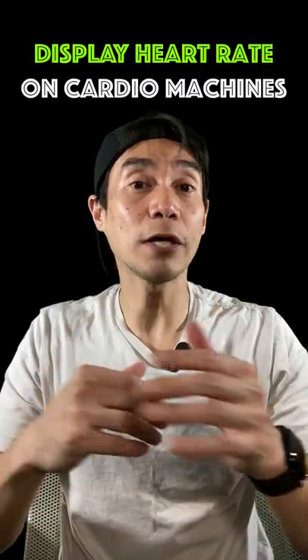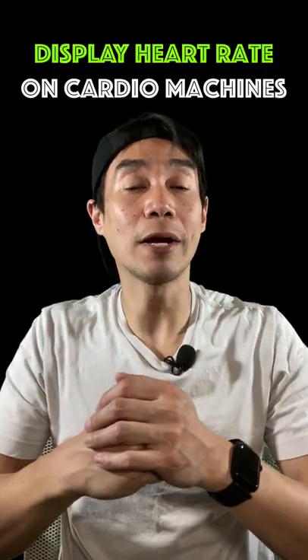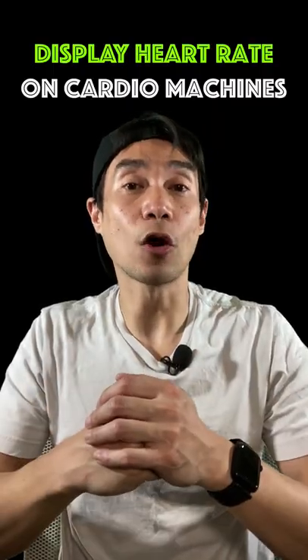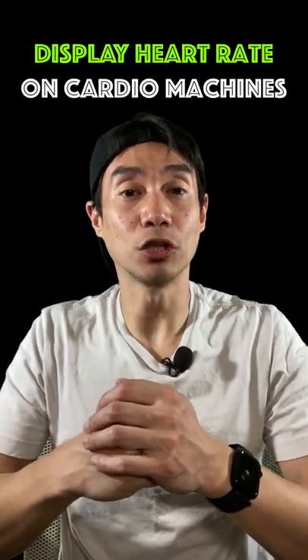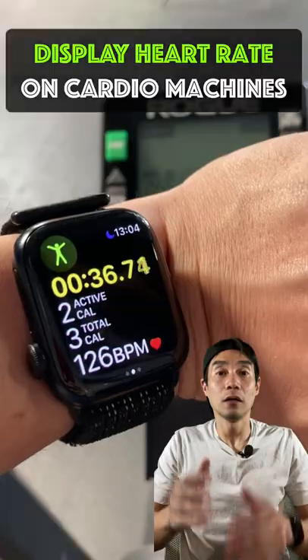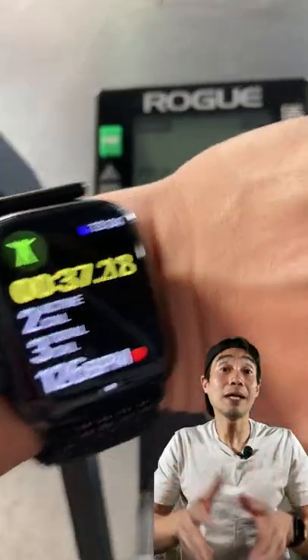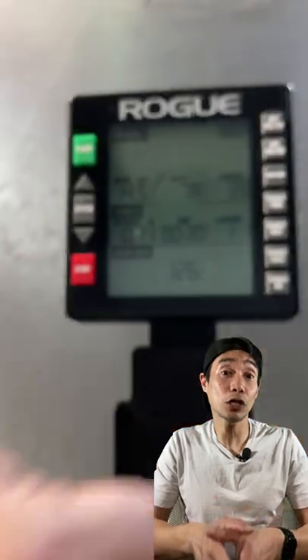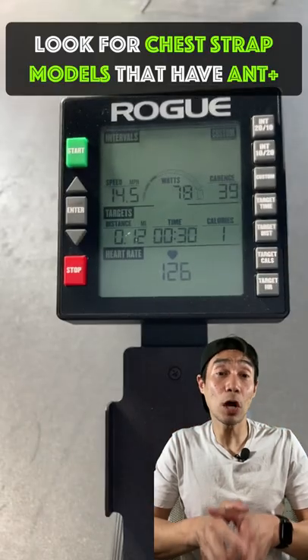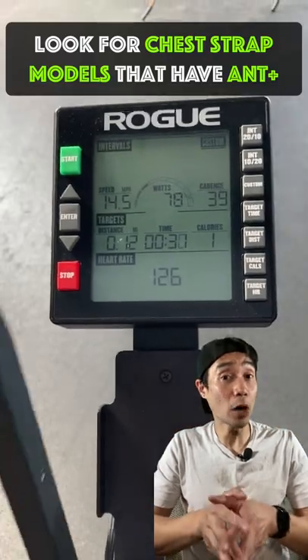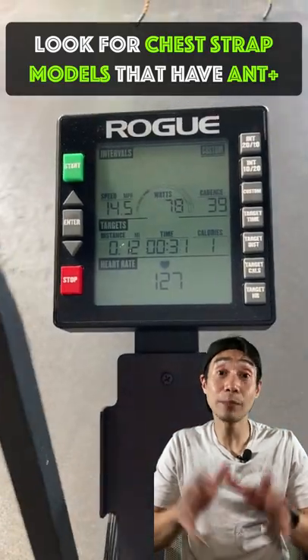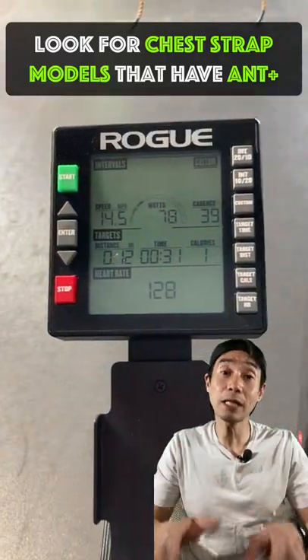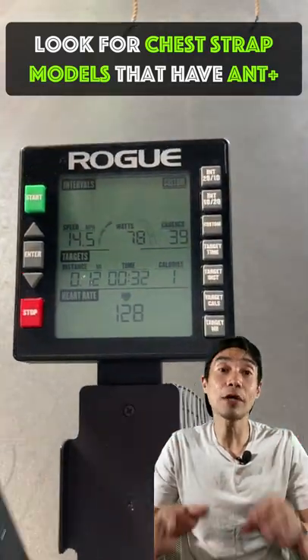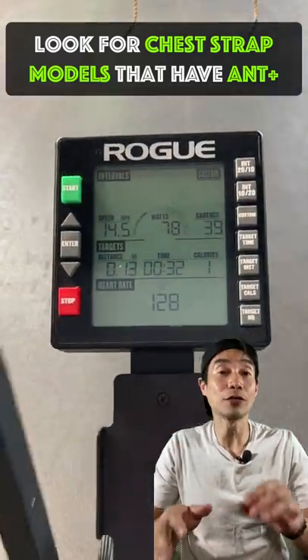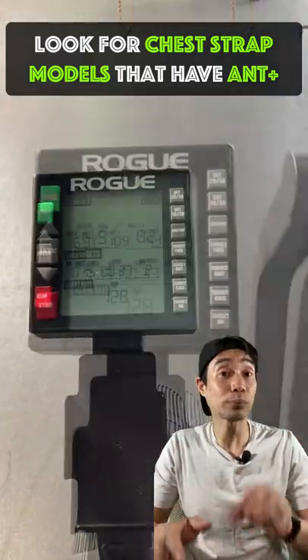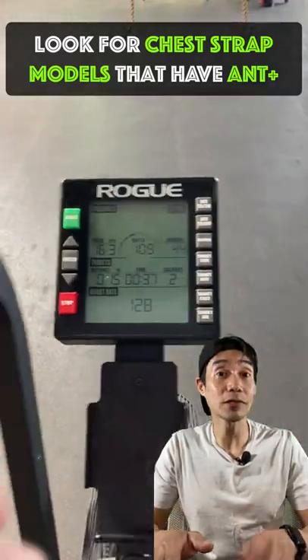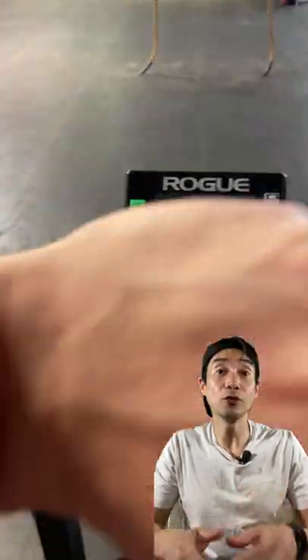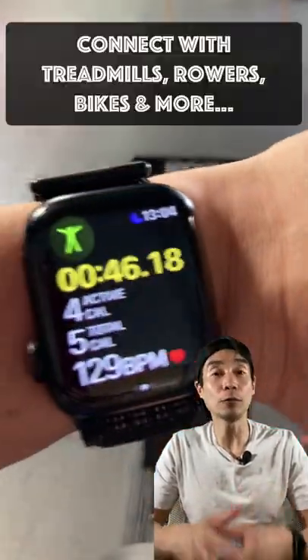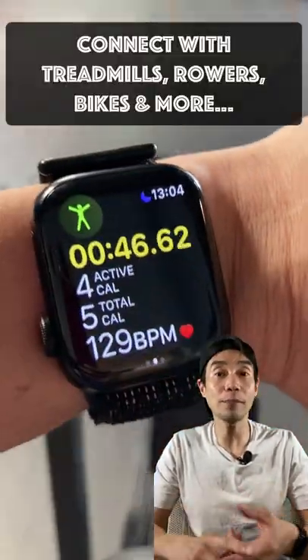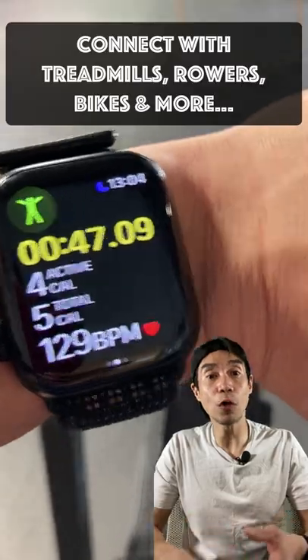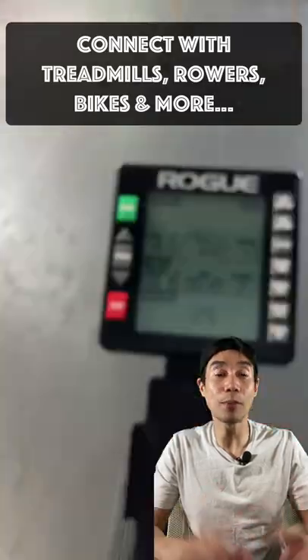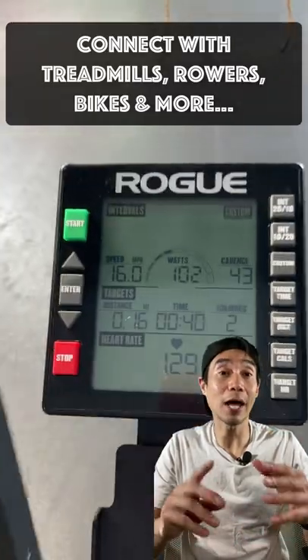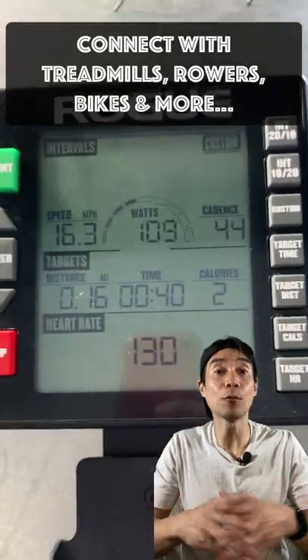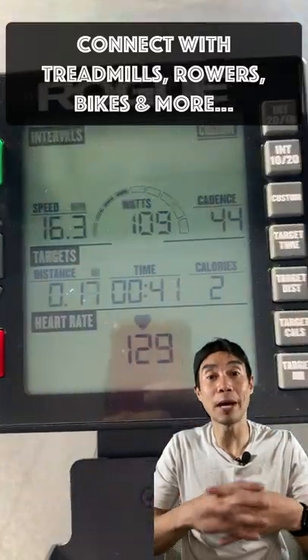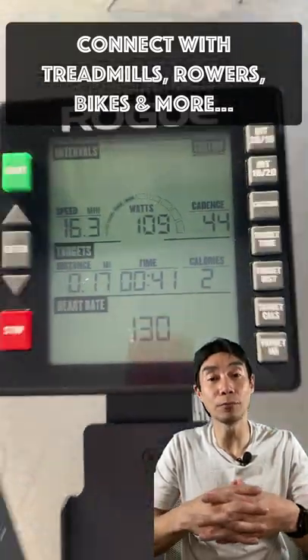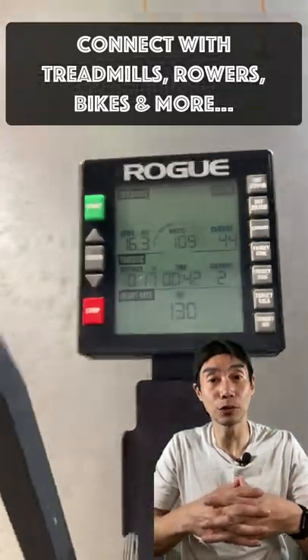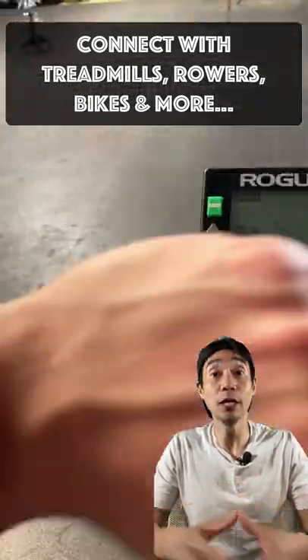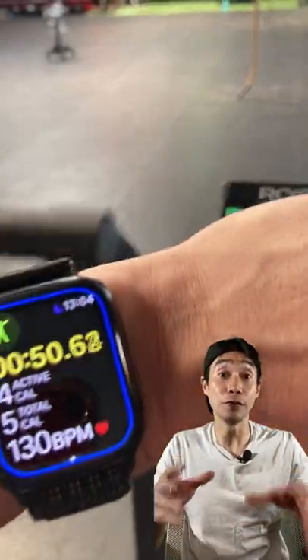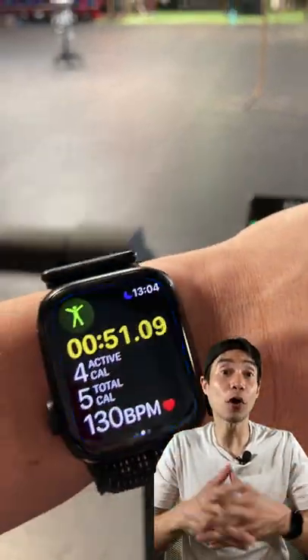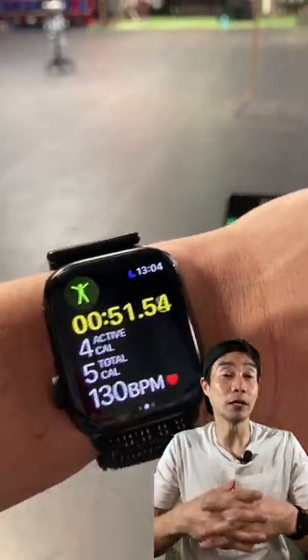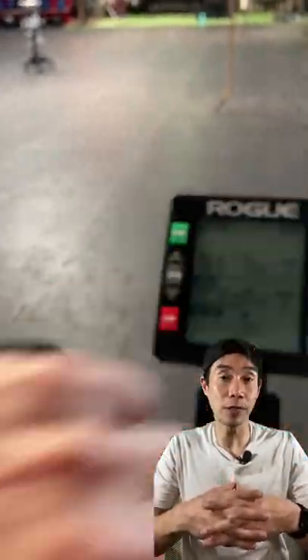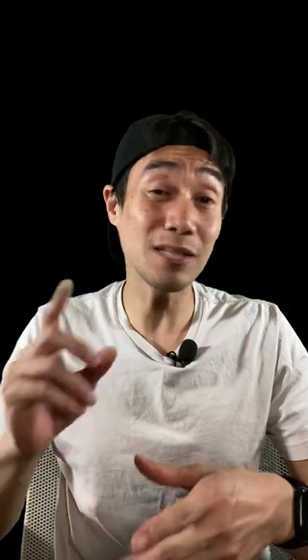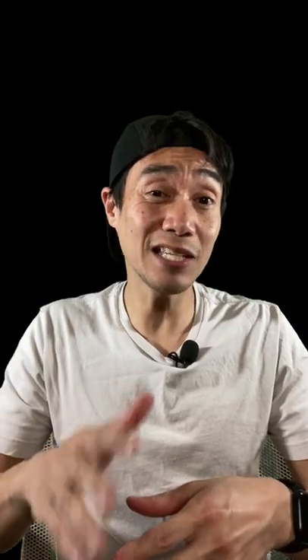Chest straps can also display your heart rate on cardio machines. Depending on the model — typically any model that offers ANT+ — you can connect with treadmills, rowers, bikes, or anything with a compatible computer display to view your heart rate in real time.